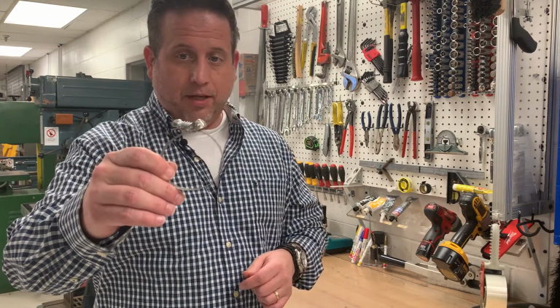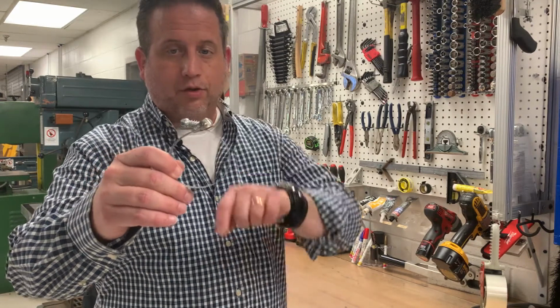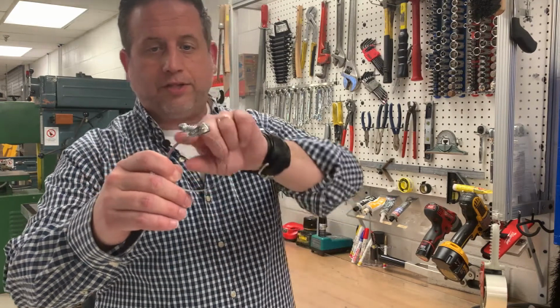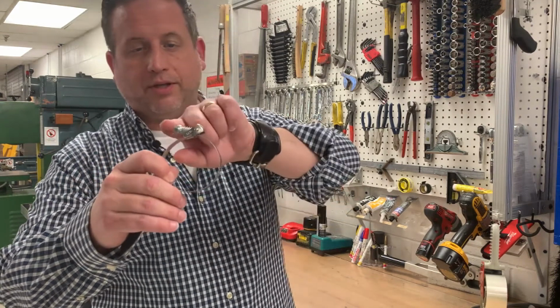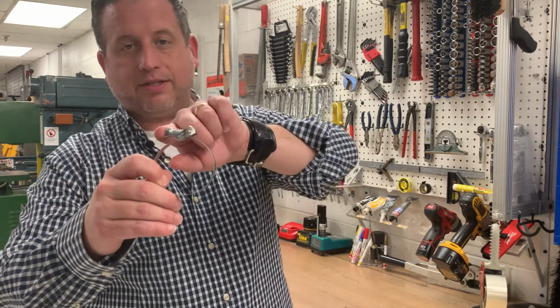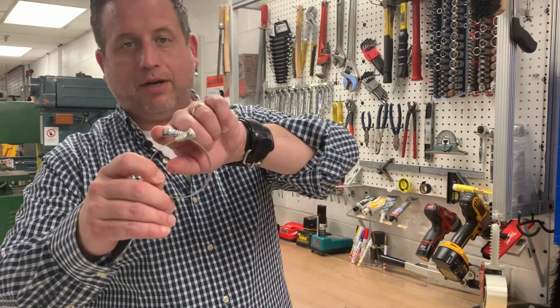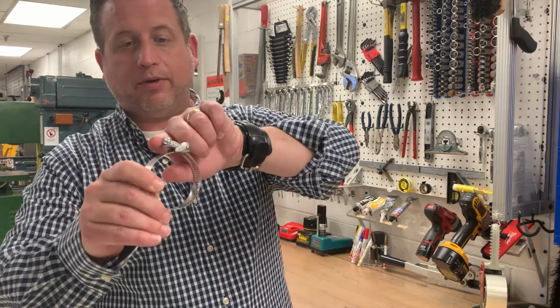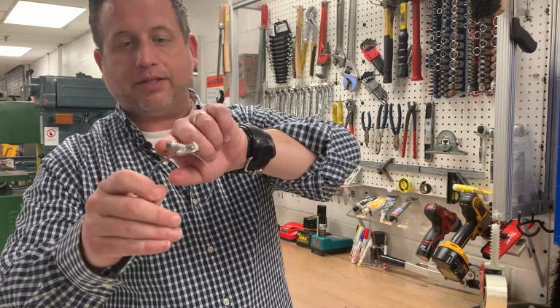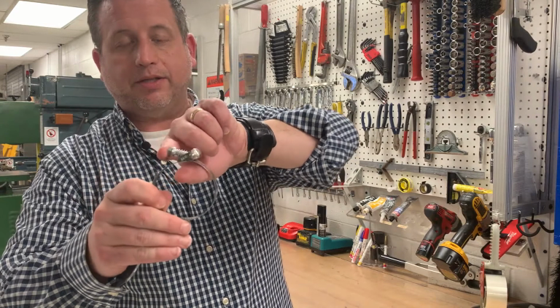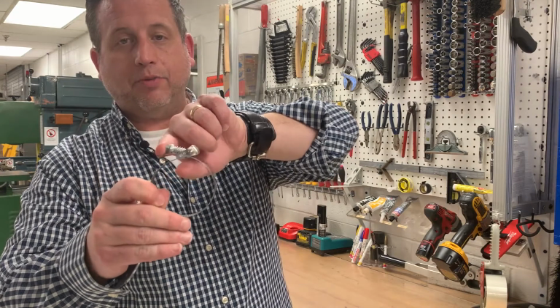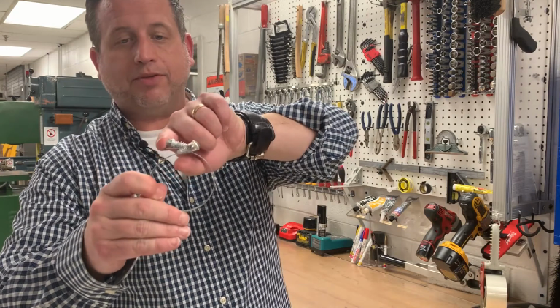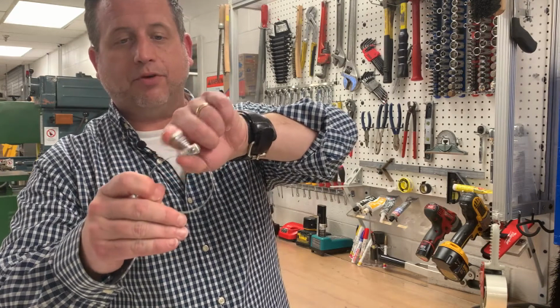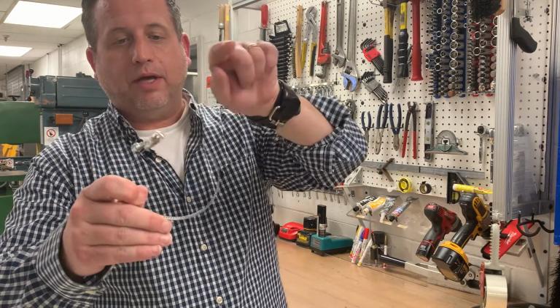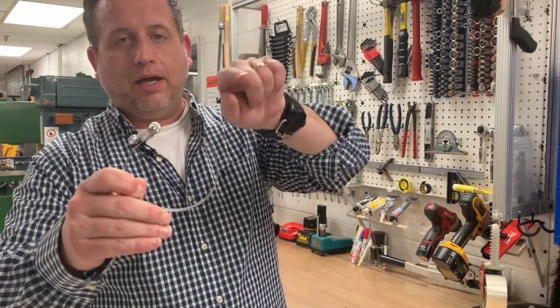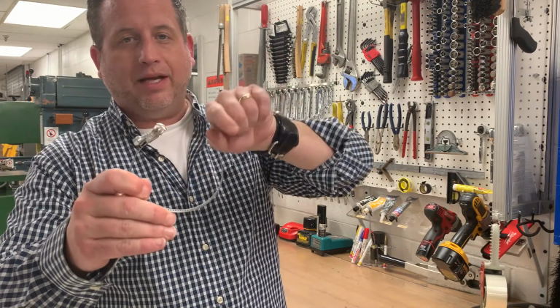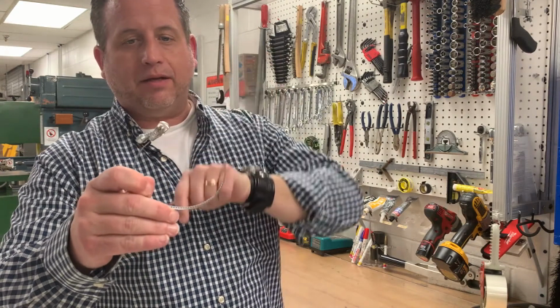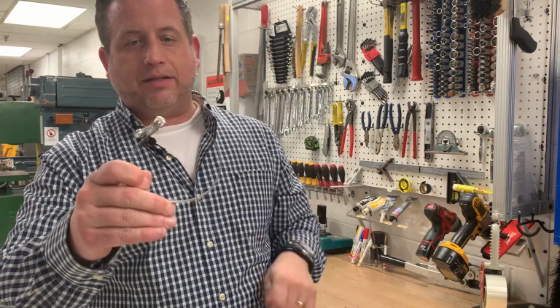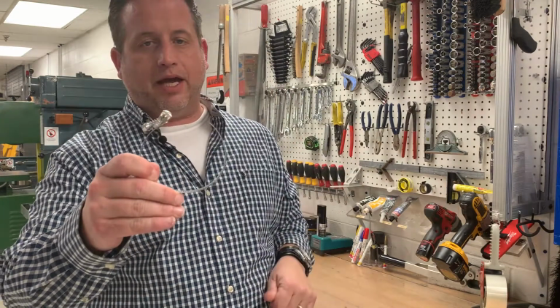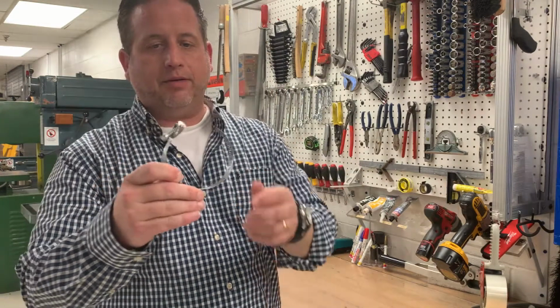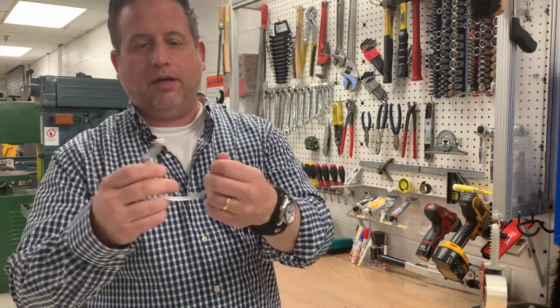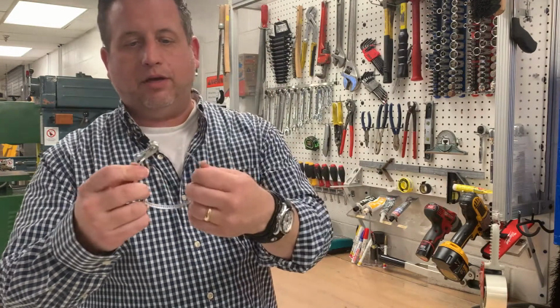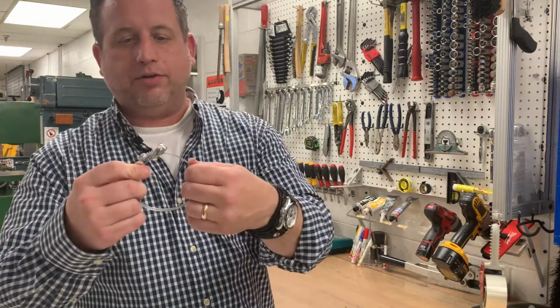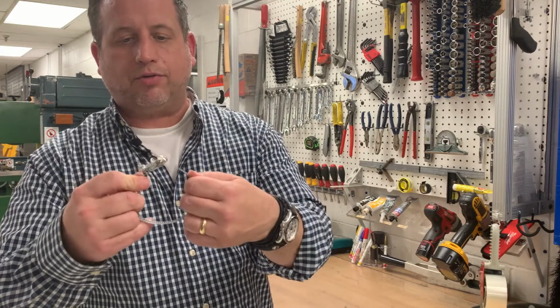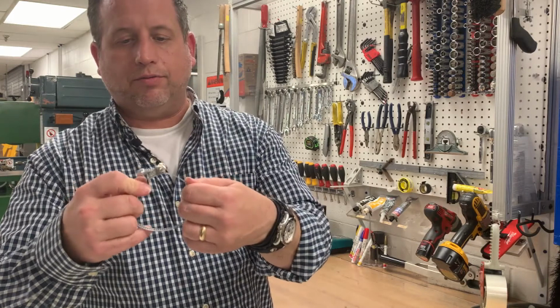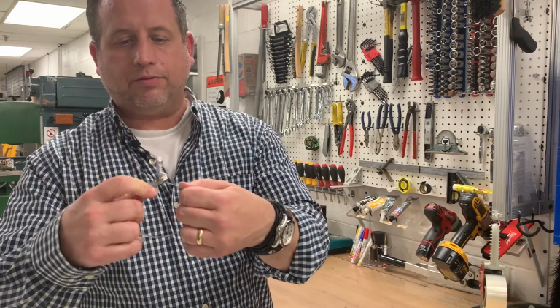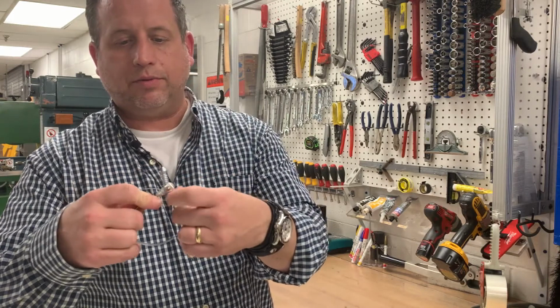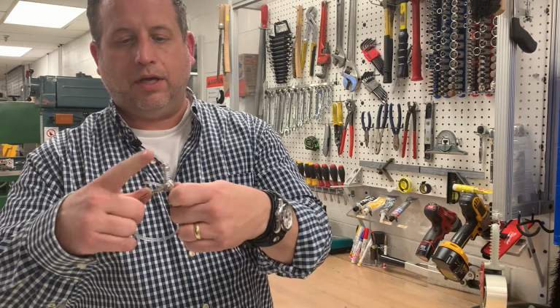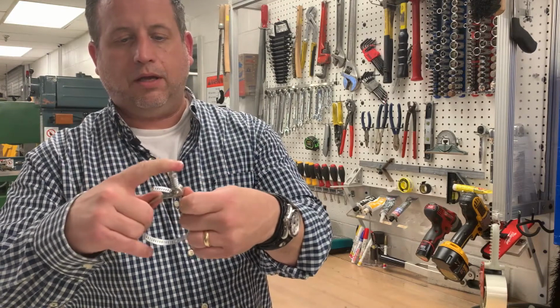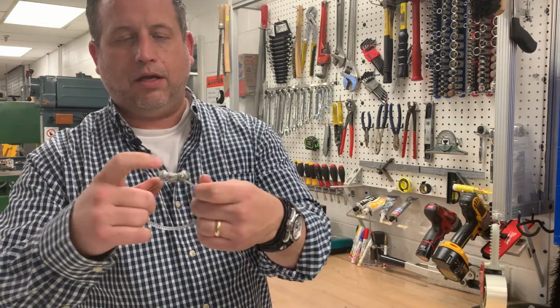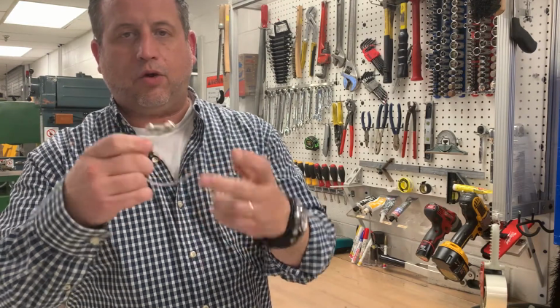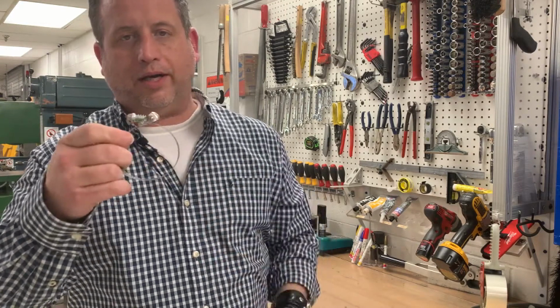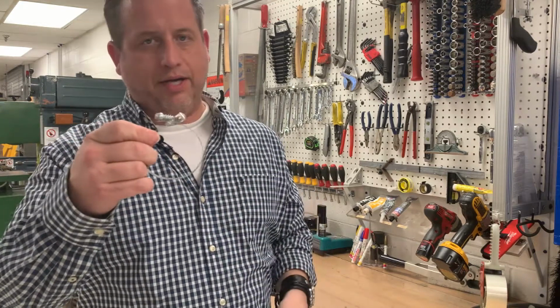The cool feature with the Snap-Lock Quick Release is you pop the screw for immediate disengagement. You close the screw for quick engagement.